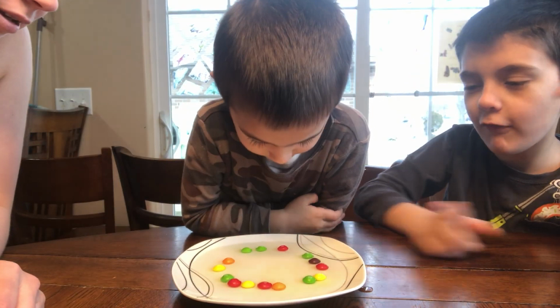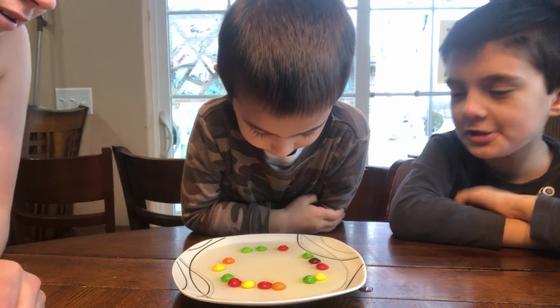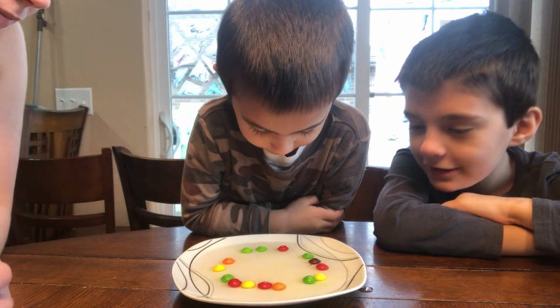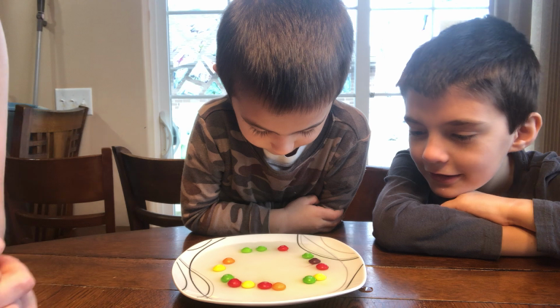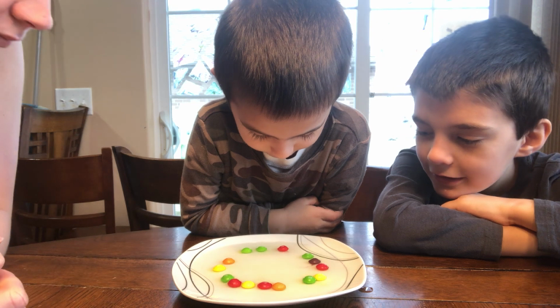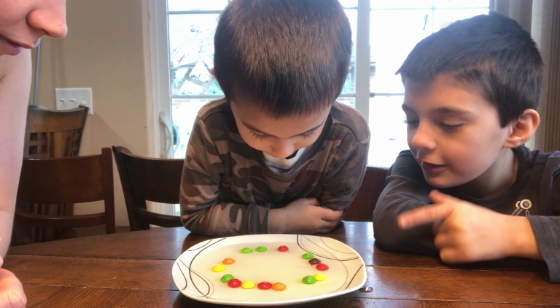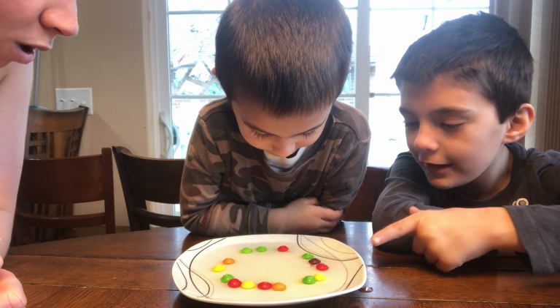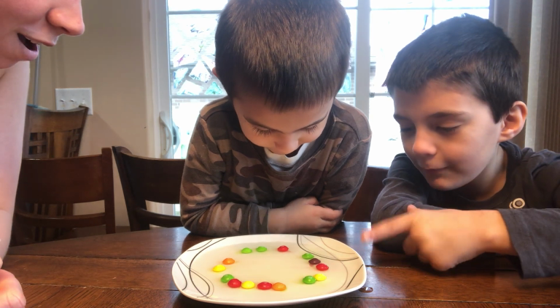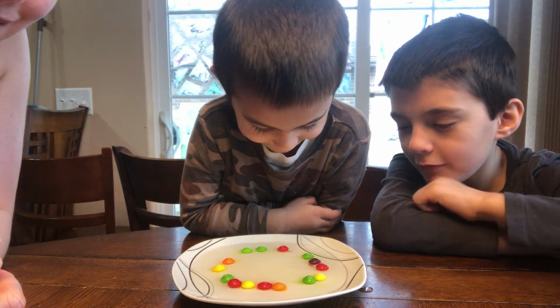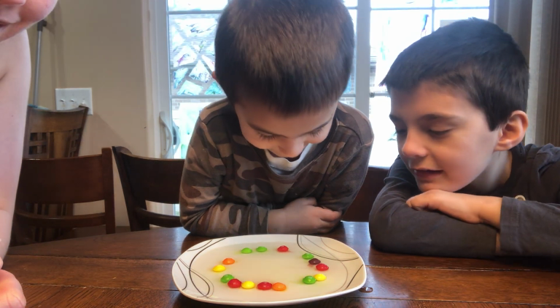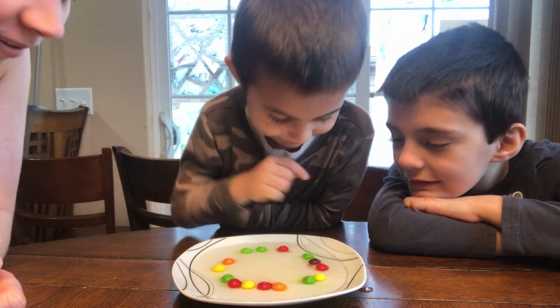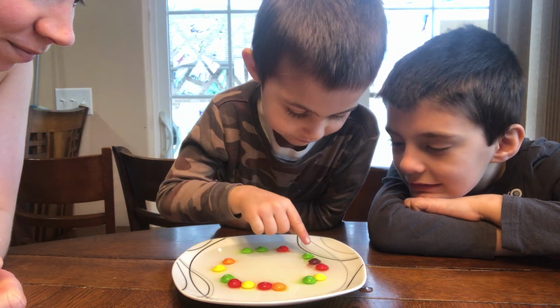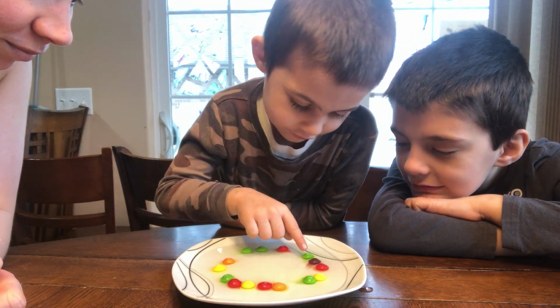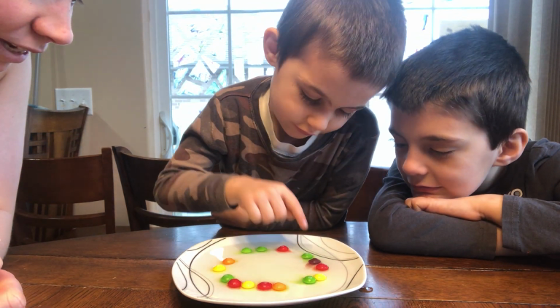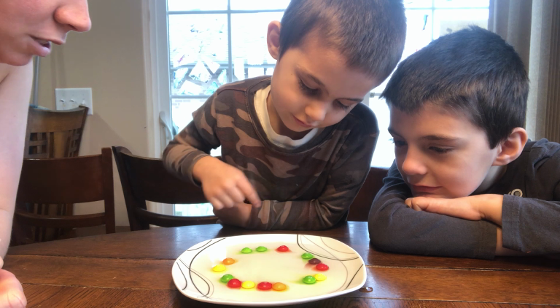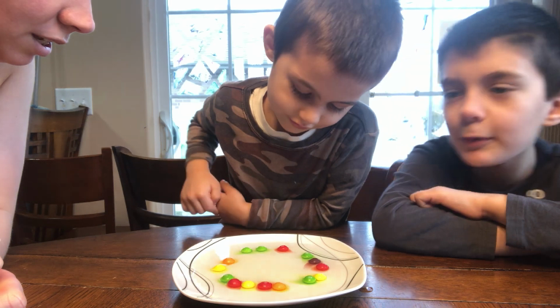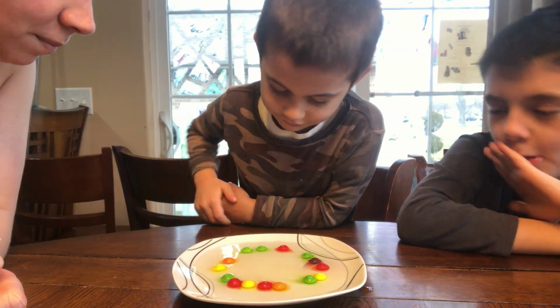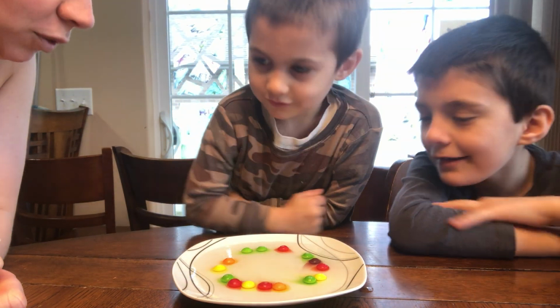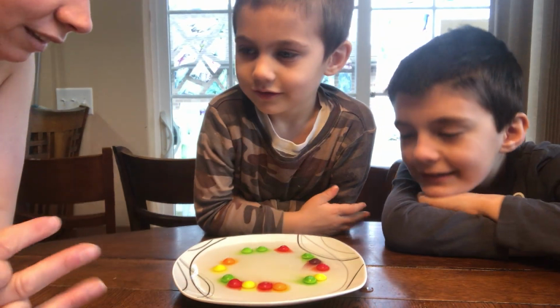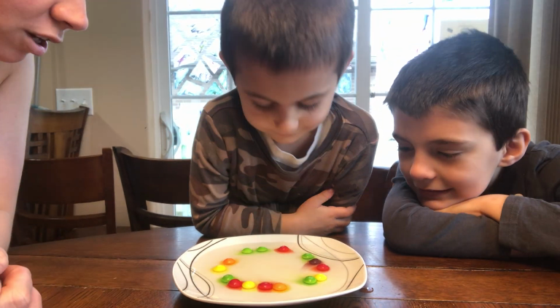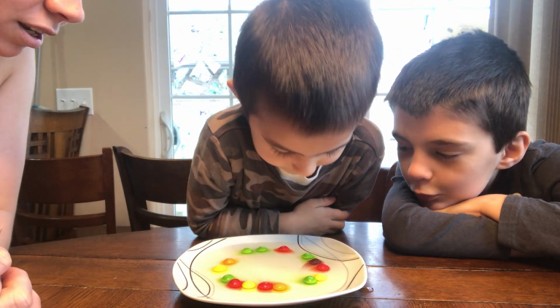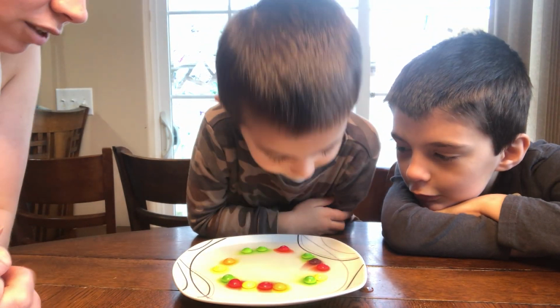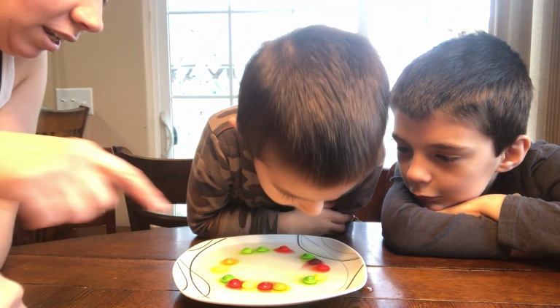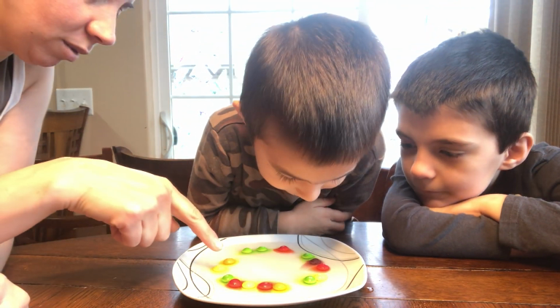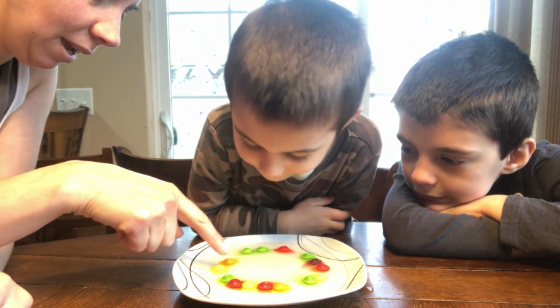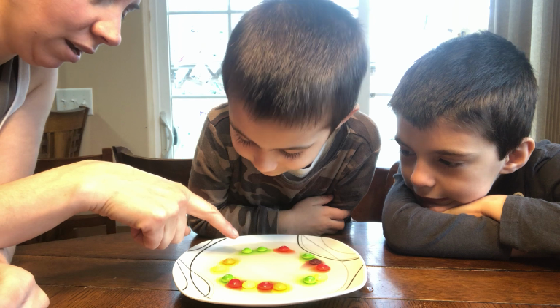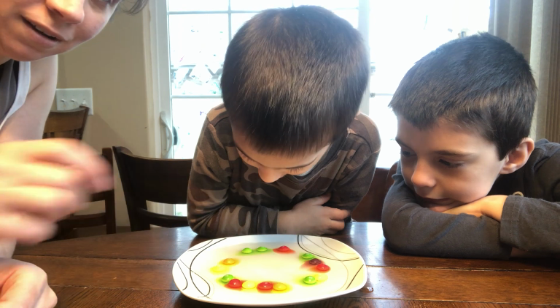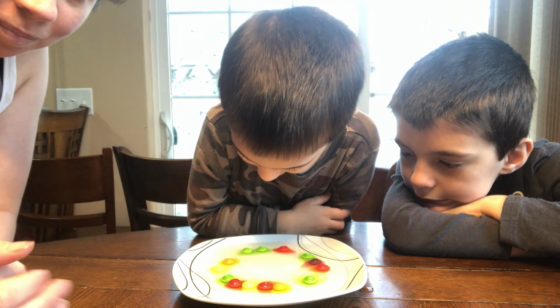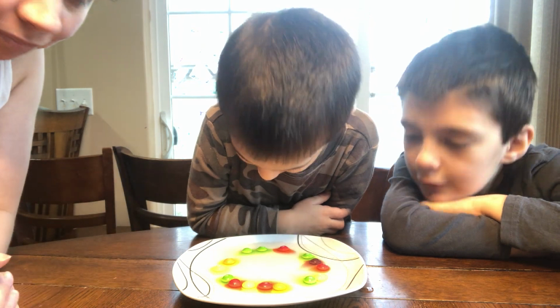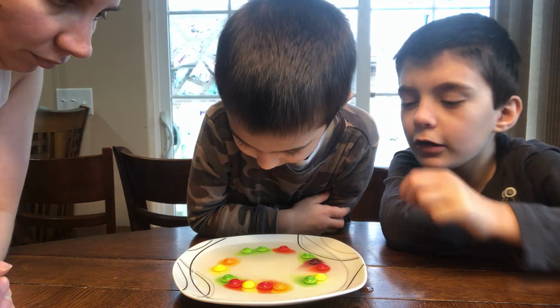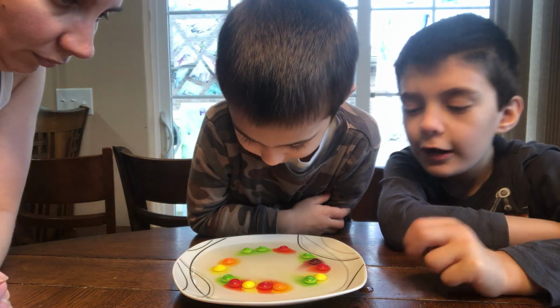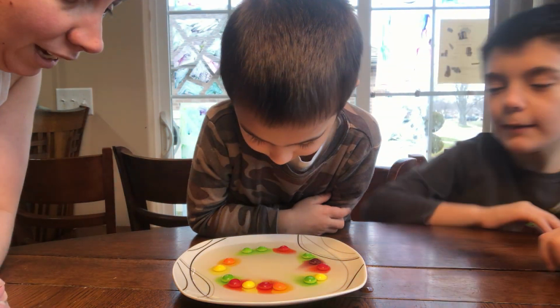See what happens? It's already switching. Look at the green and the purple. Don't touch it. Can we put some more? No, I think that's good. Look at what's going to happen. Are they all going to?